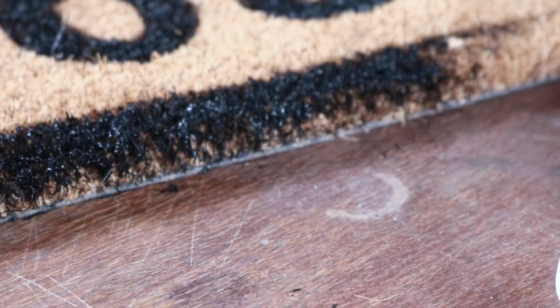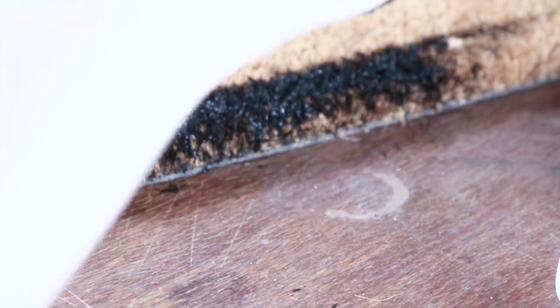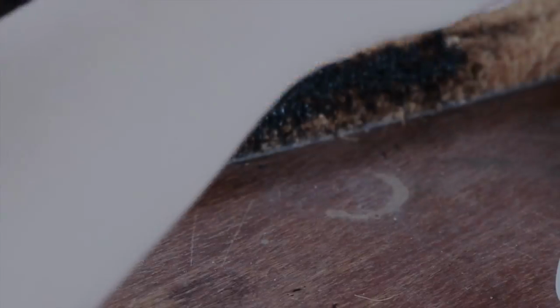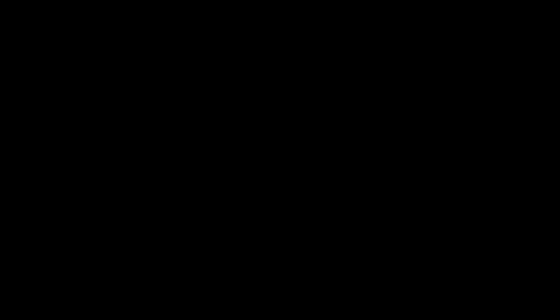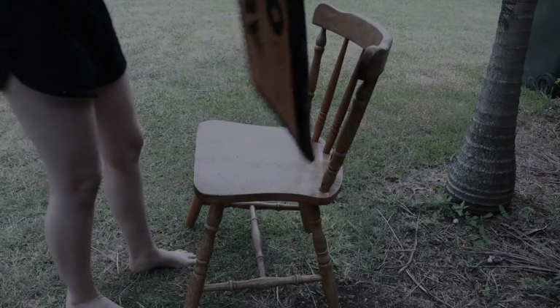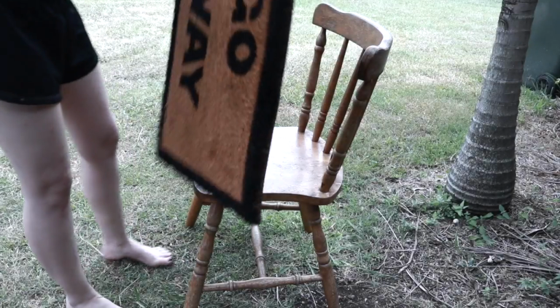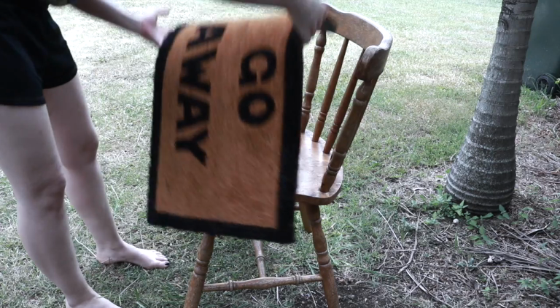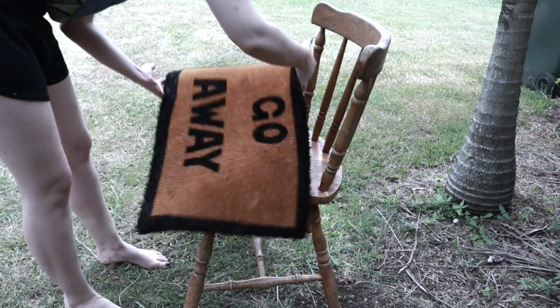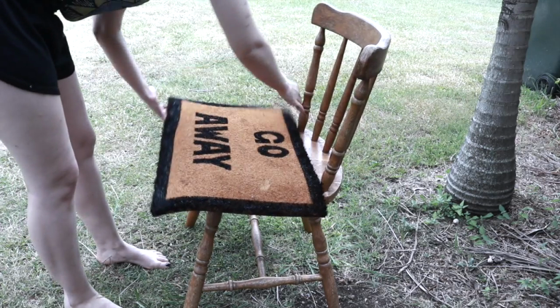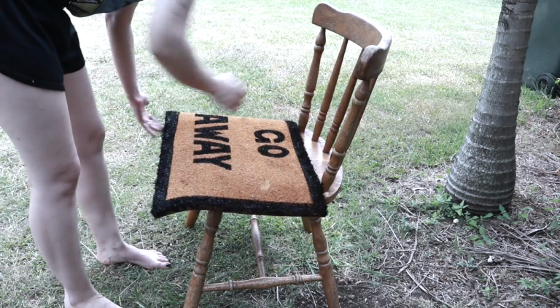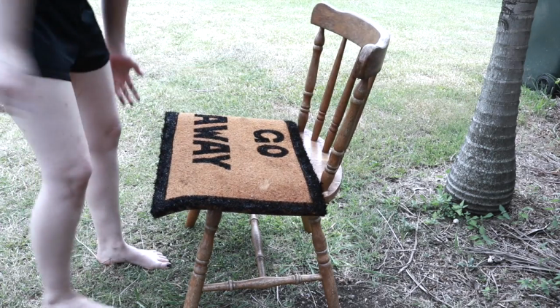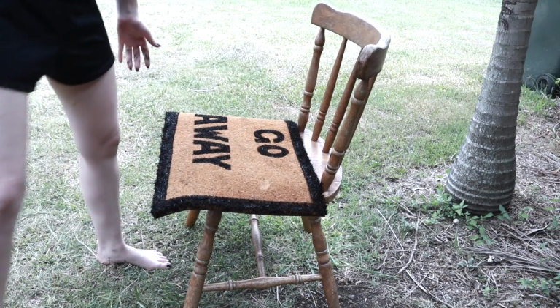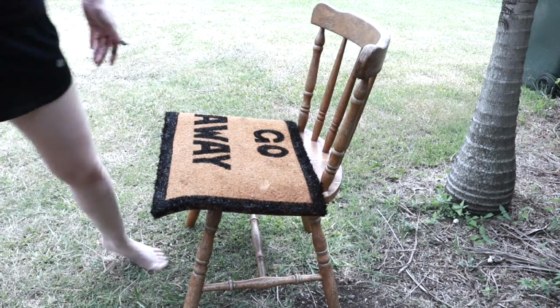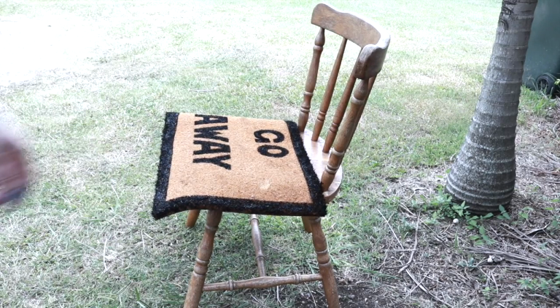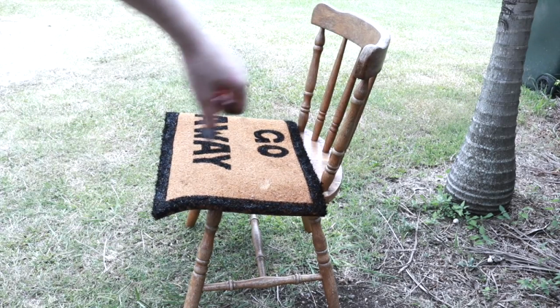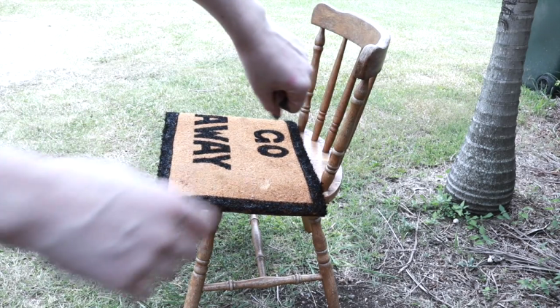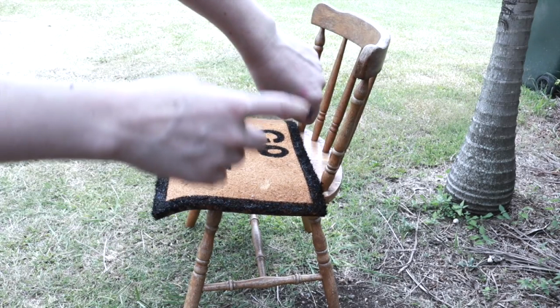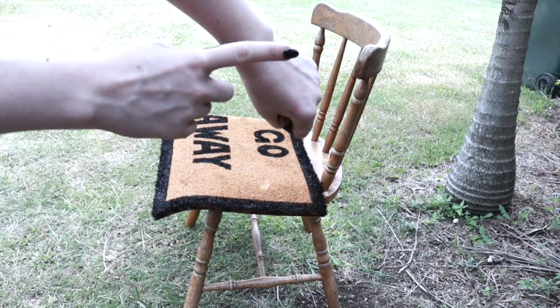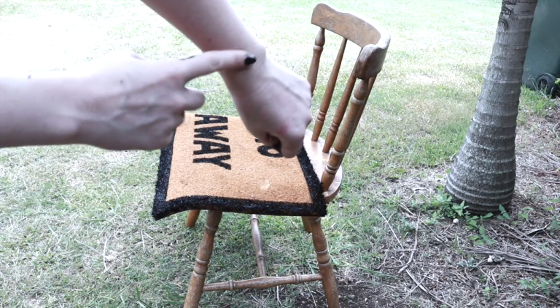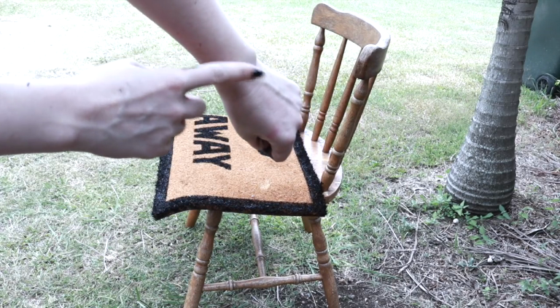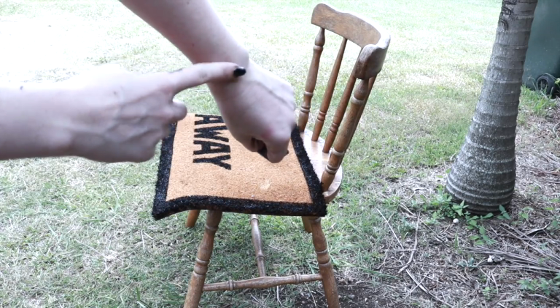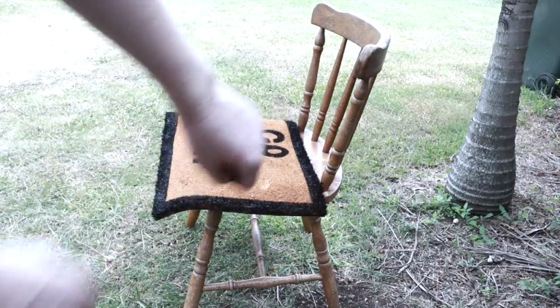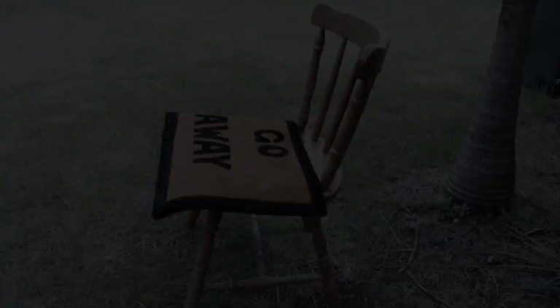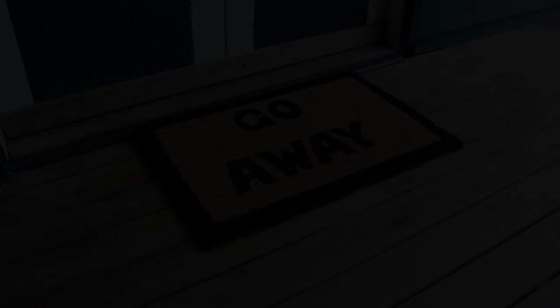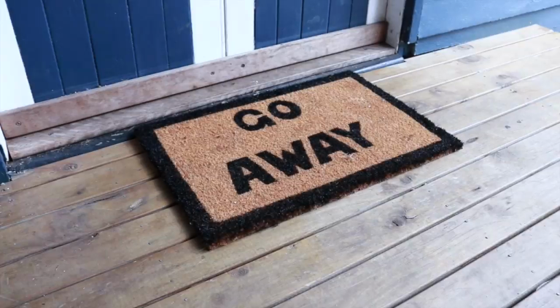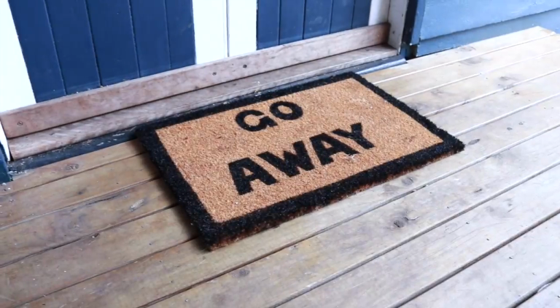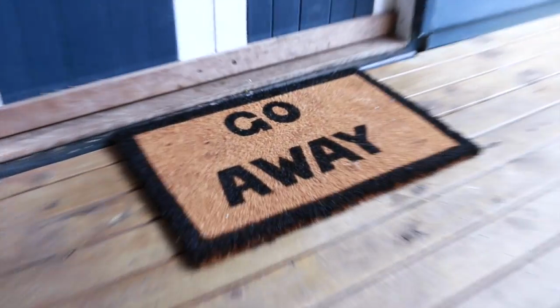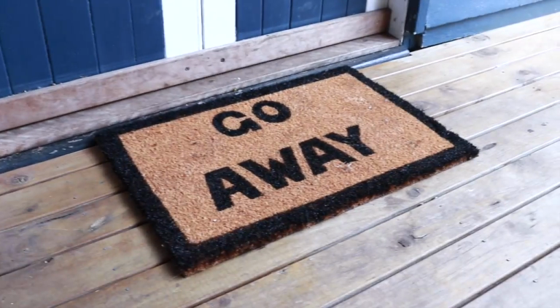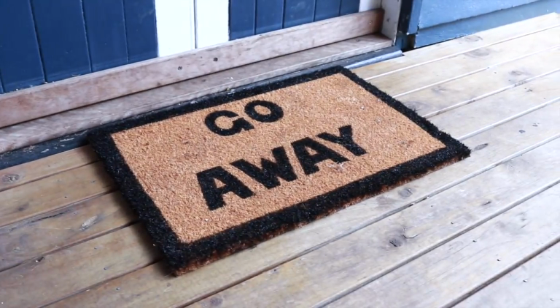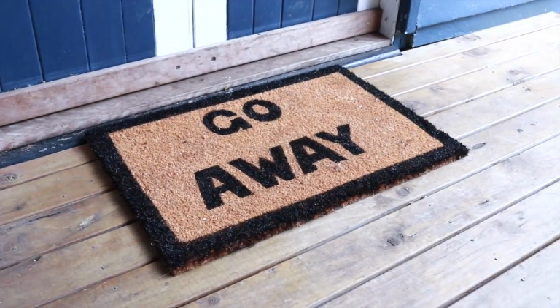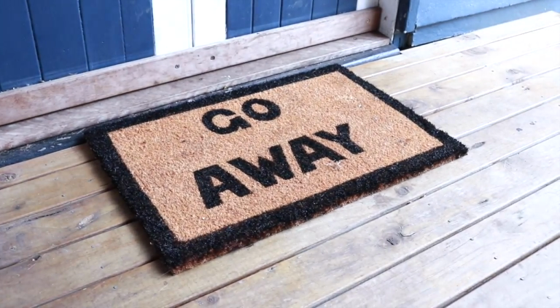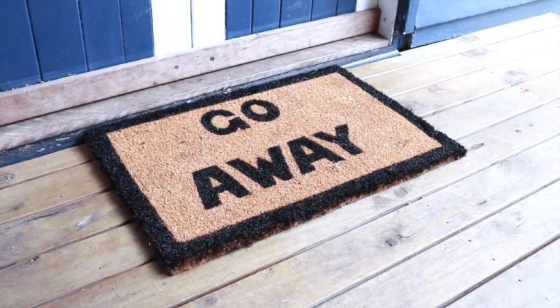And once I am complete painting, I then take it to dry in the sun for about four hours. And then I am ready to use my misanthropic doormat.